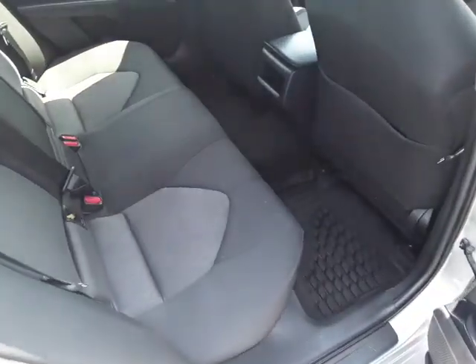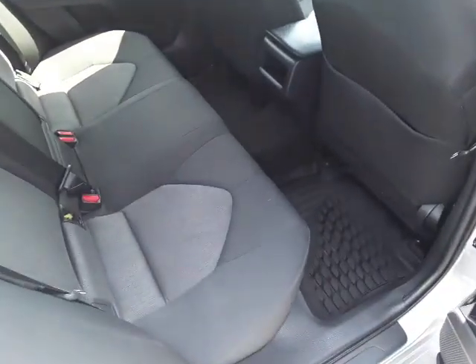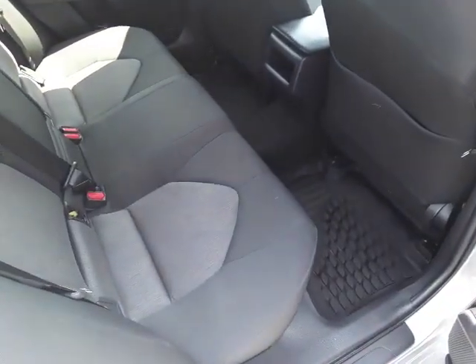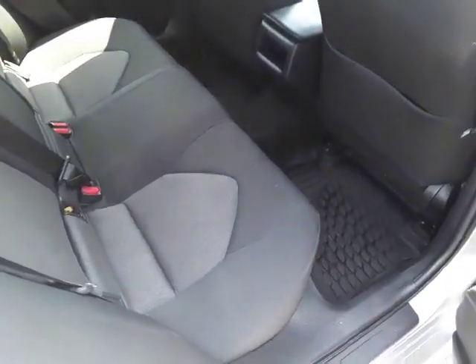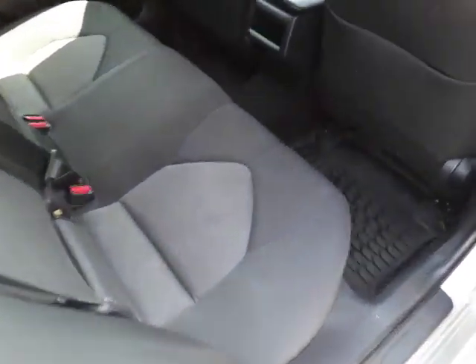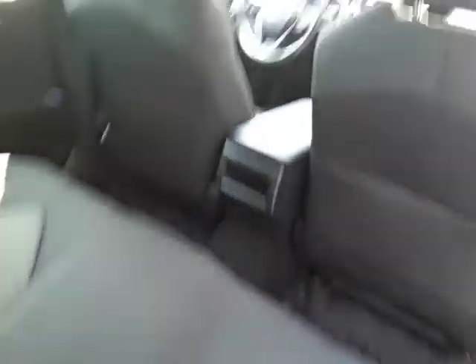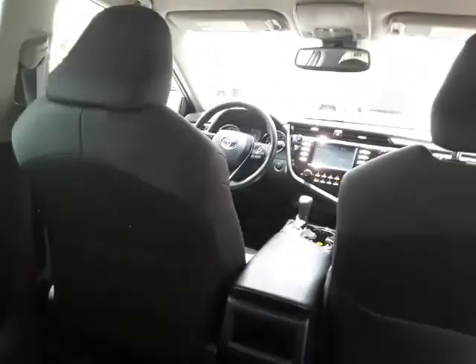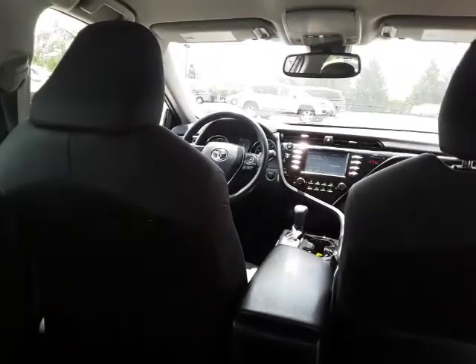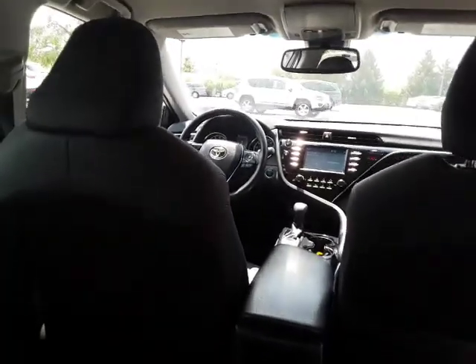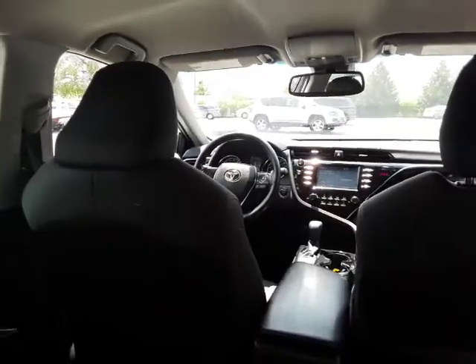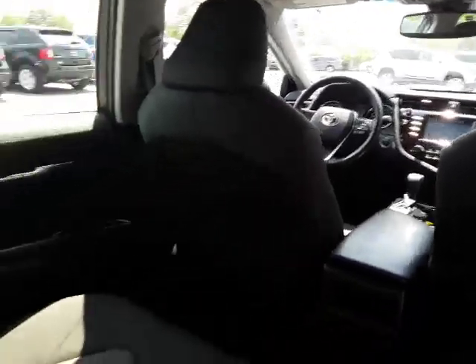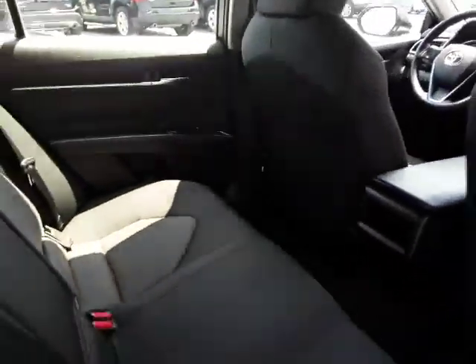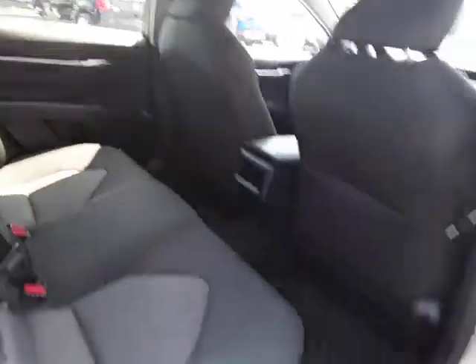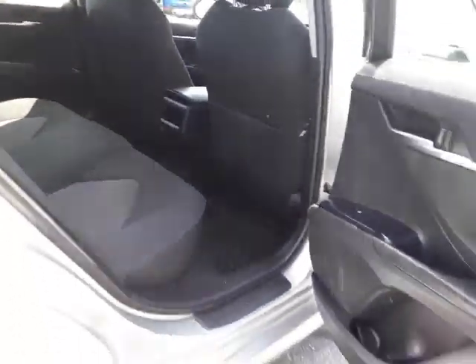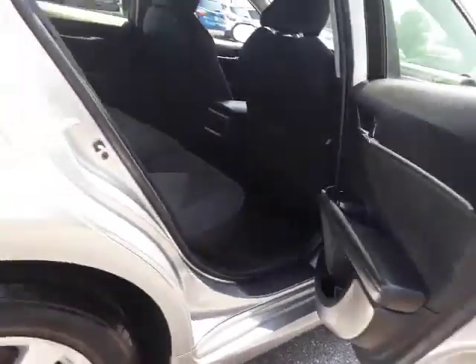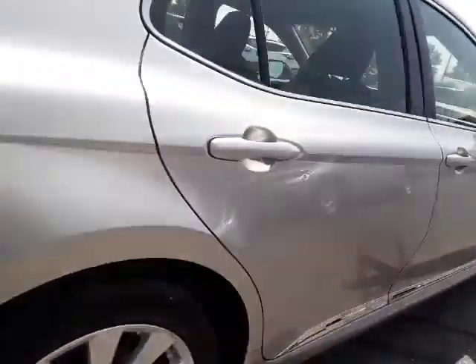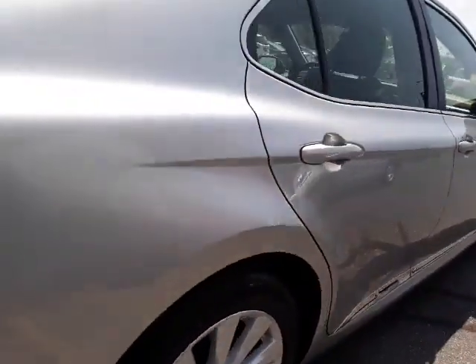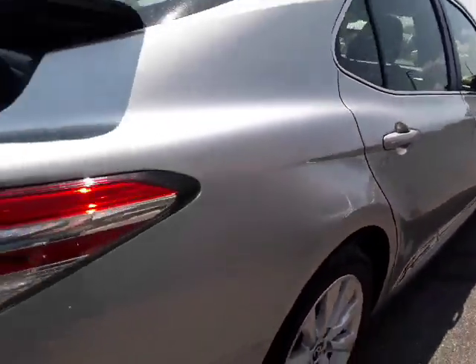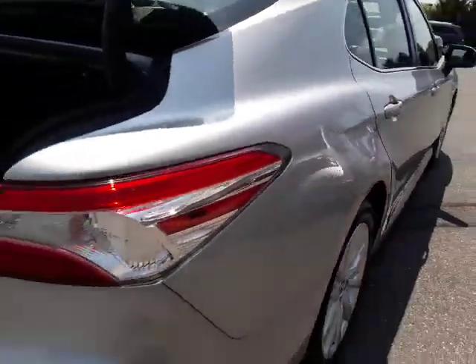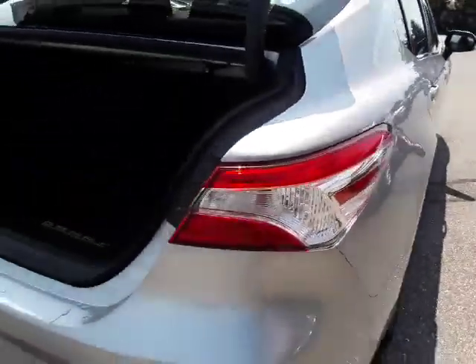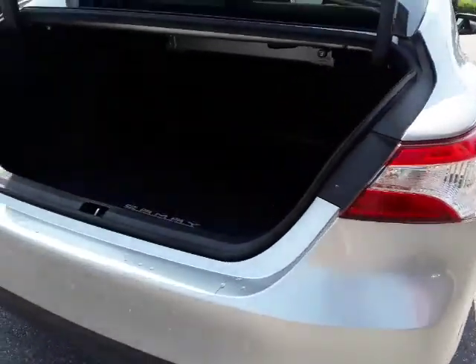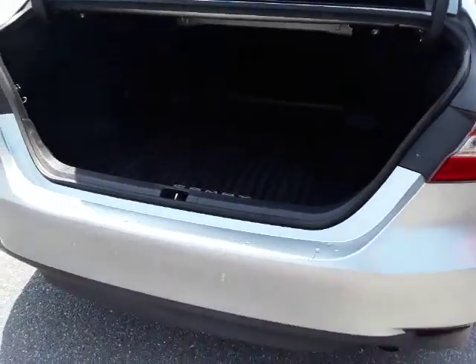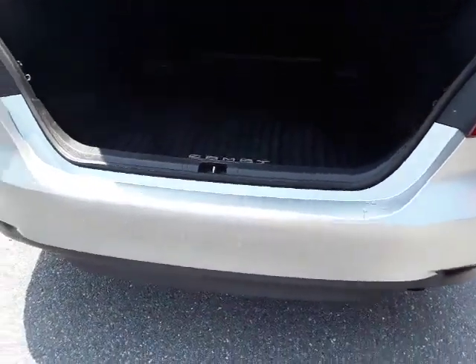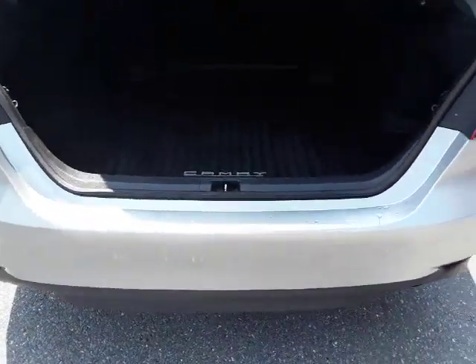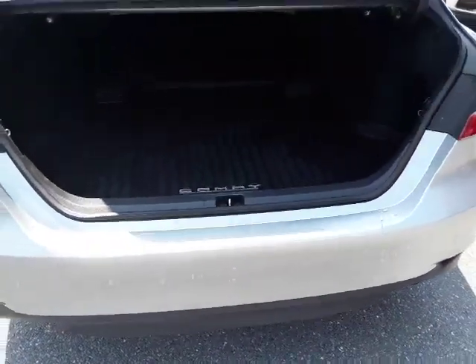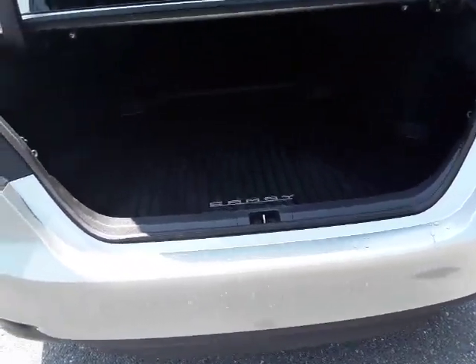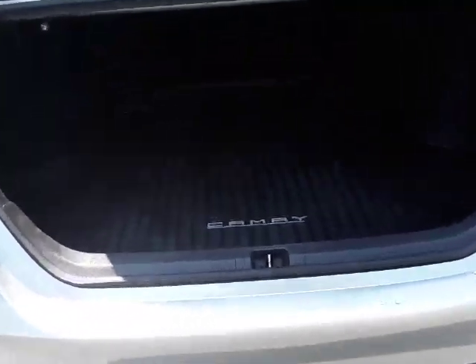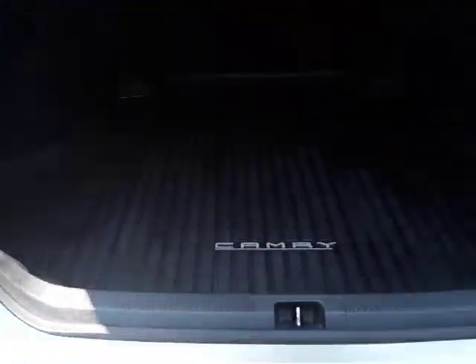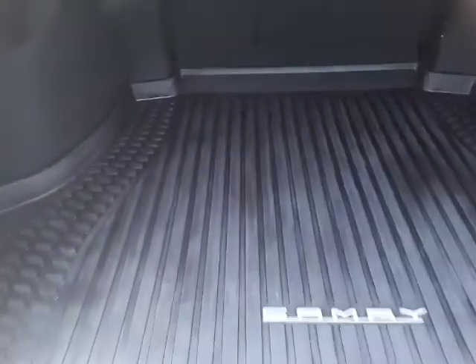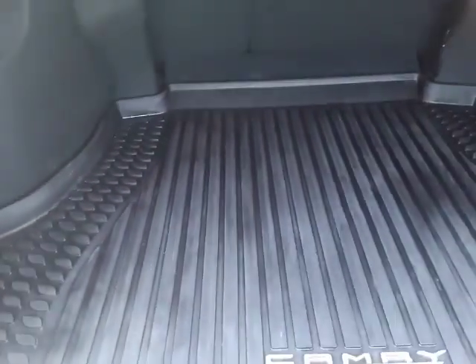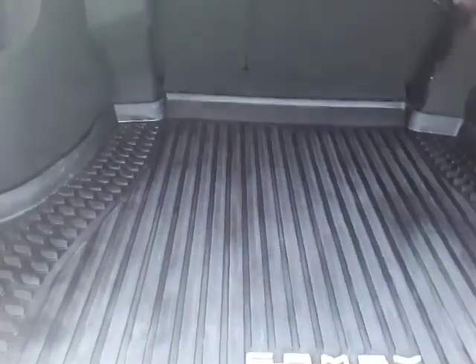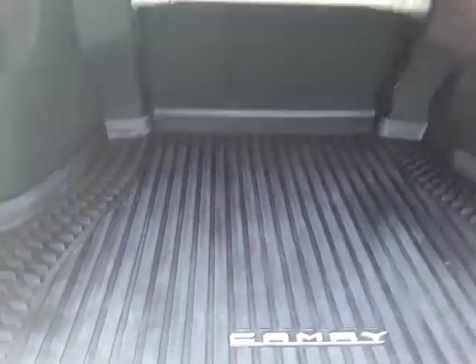The rear seat is roomy — here's the view from the back seat. These seats fold down flat, giving you some nice extra room.